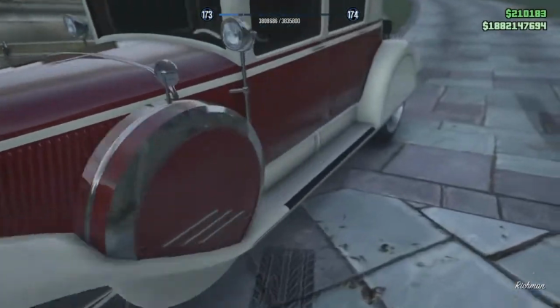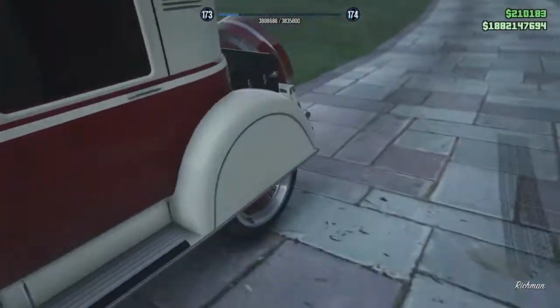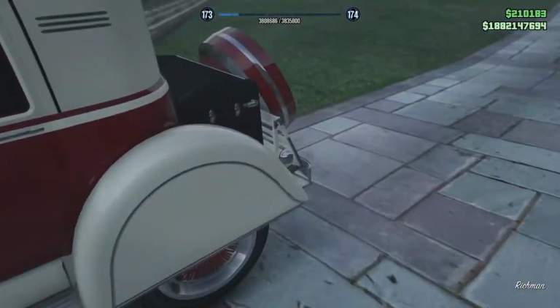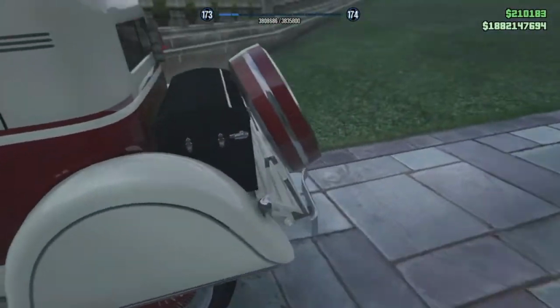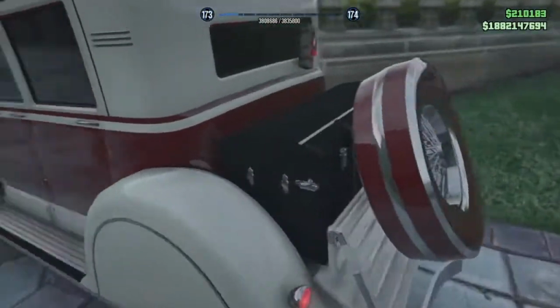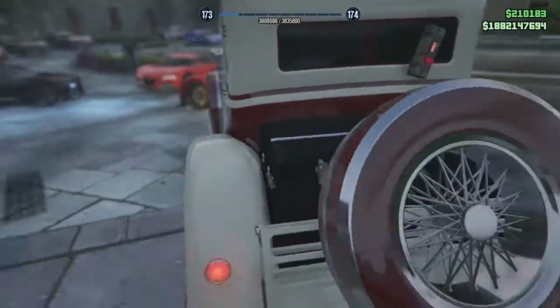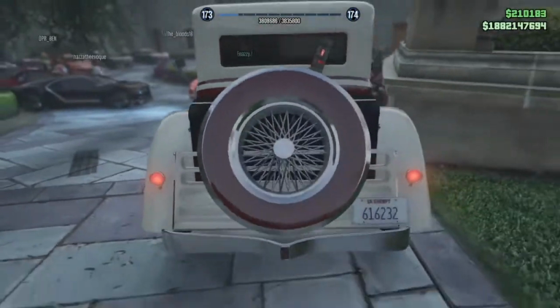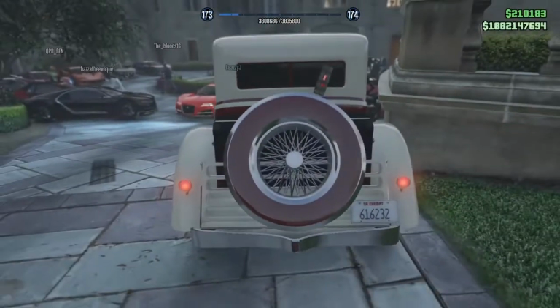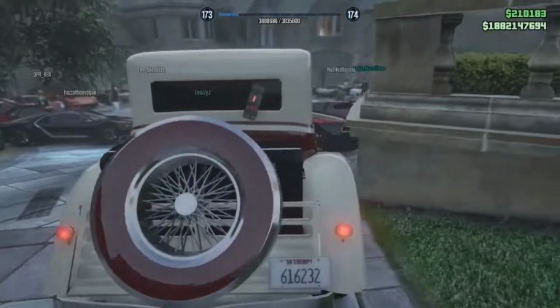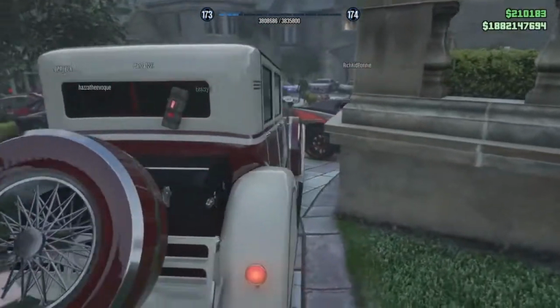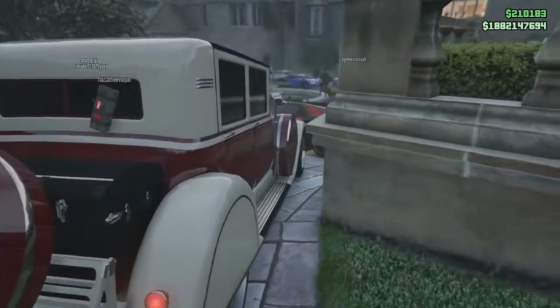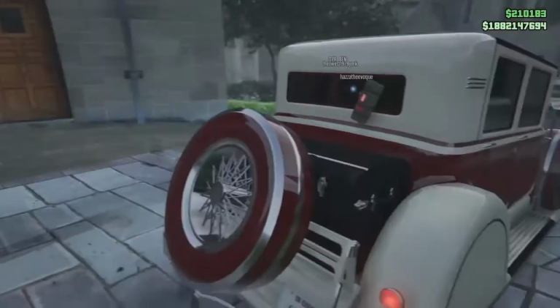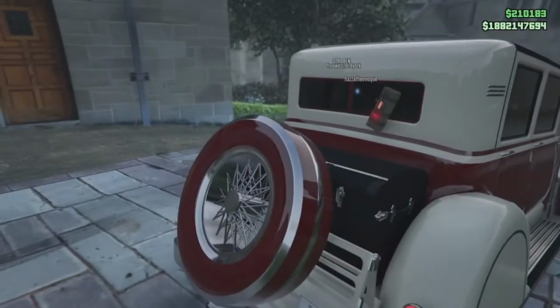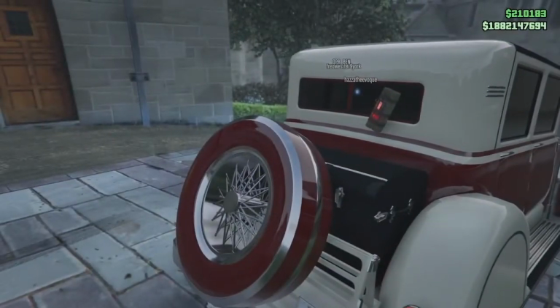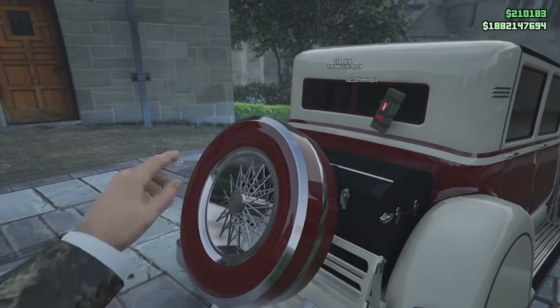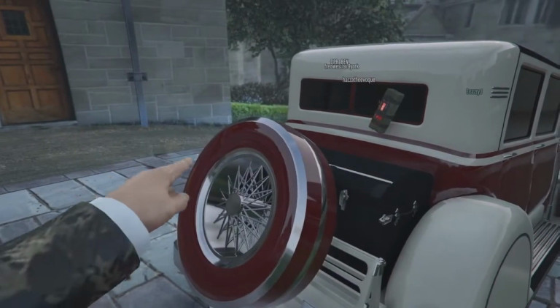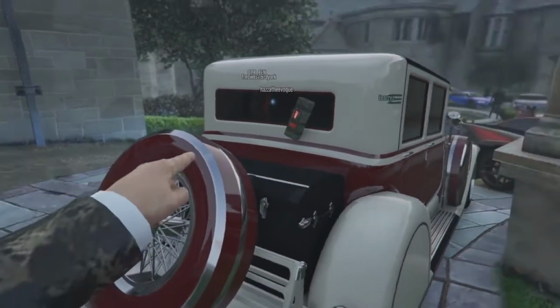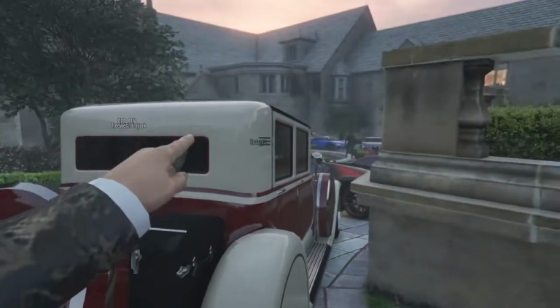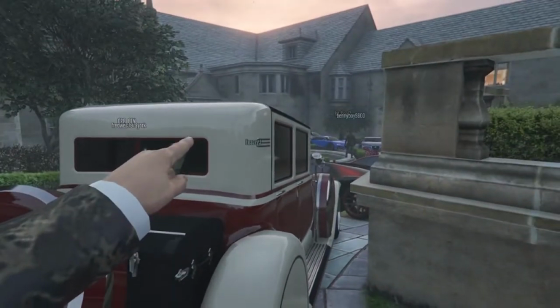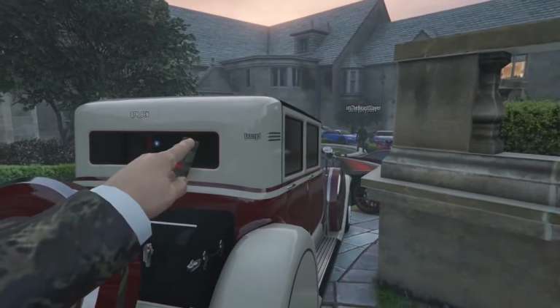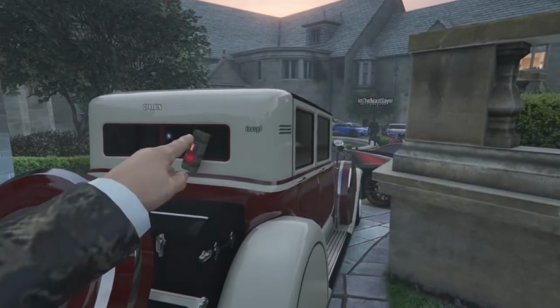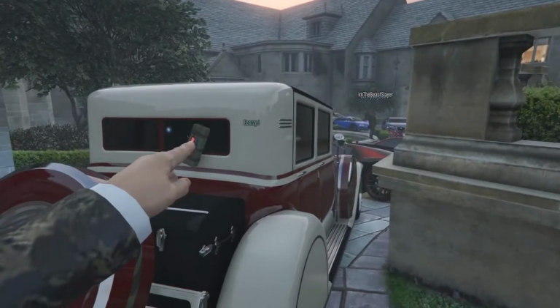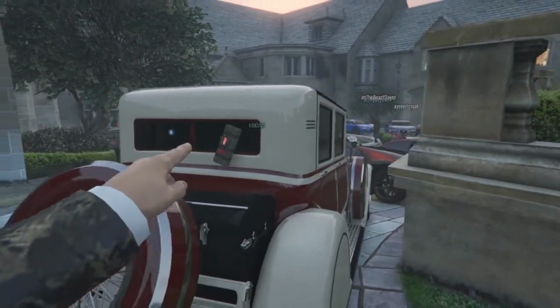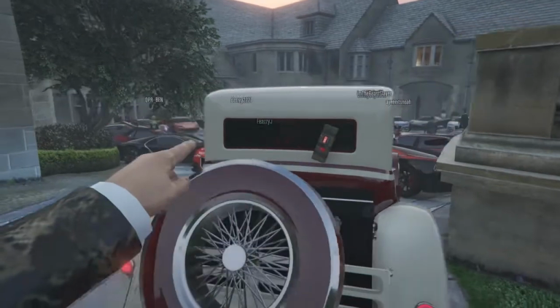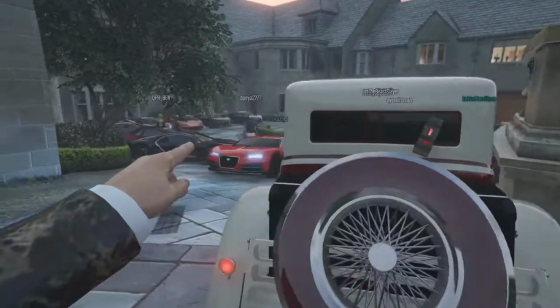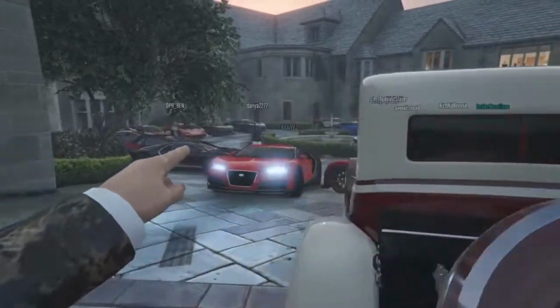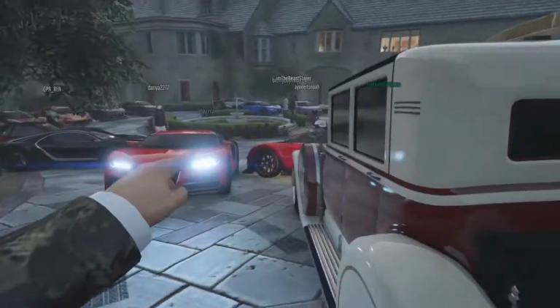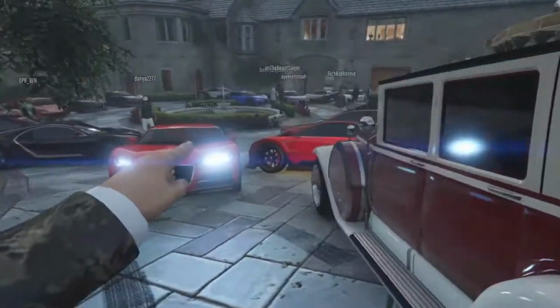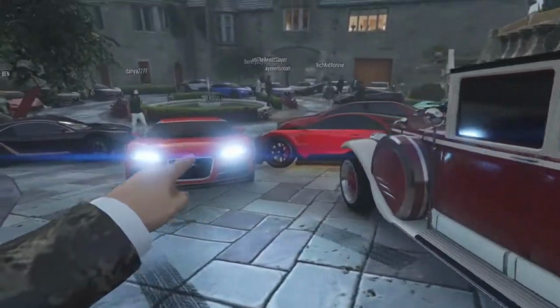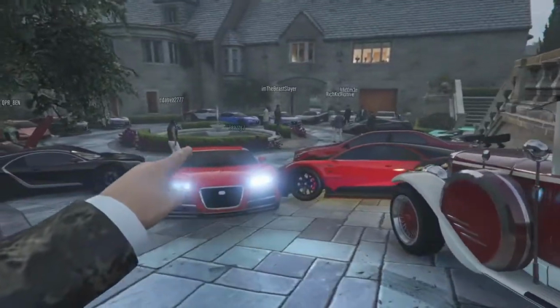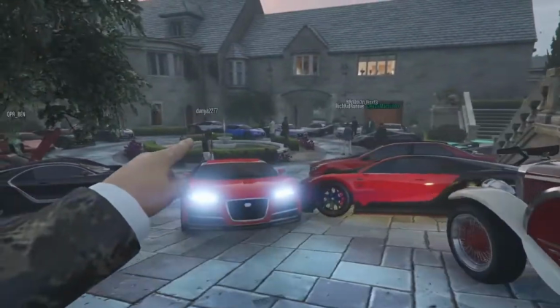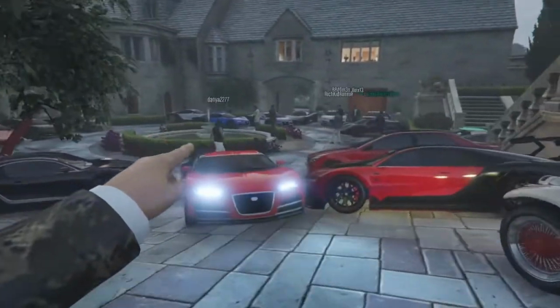First off here we have the Albany Roosevelt Valor with a nice kind of crimson maroon color, and oh goodness there's a sticky bomb on the back — that could be bad news for this car show. The secondary looks like either an ice white or a cream, it's hard to tell because of the lighting.